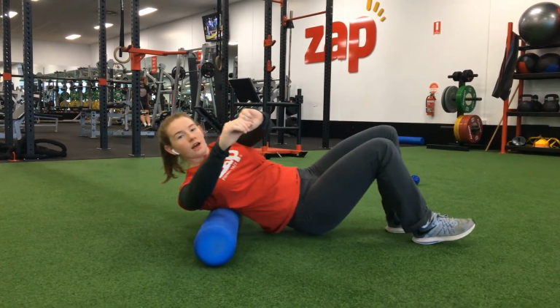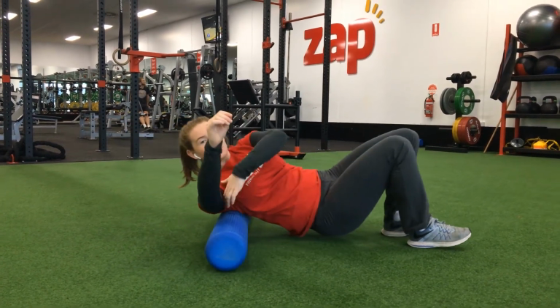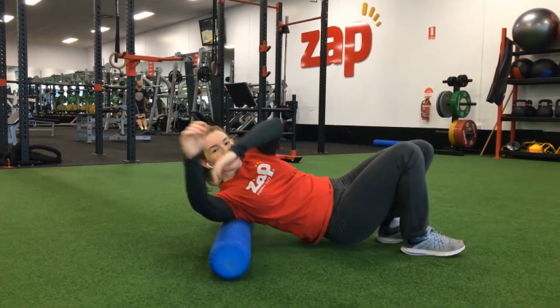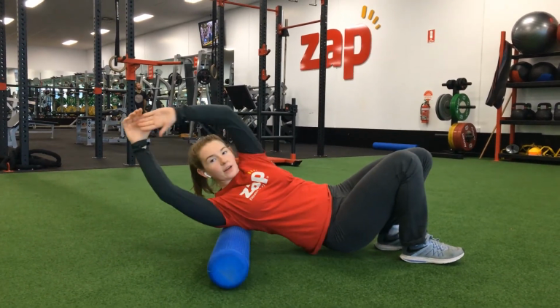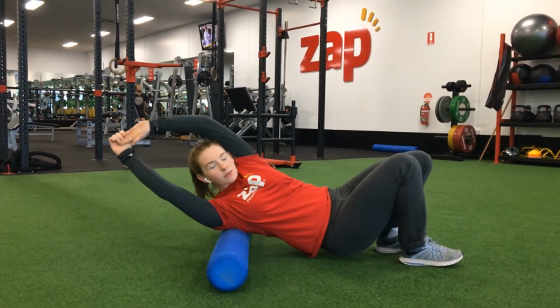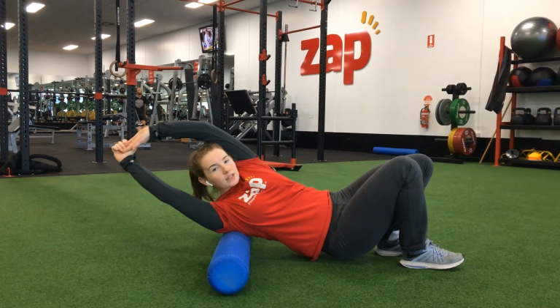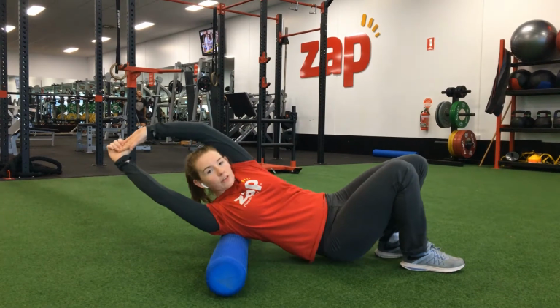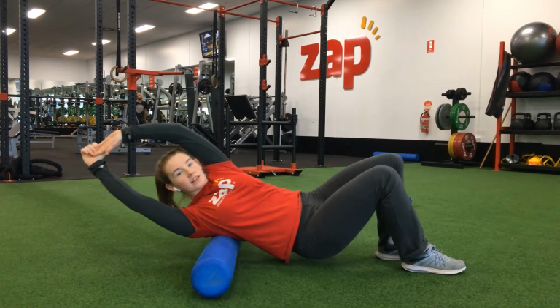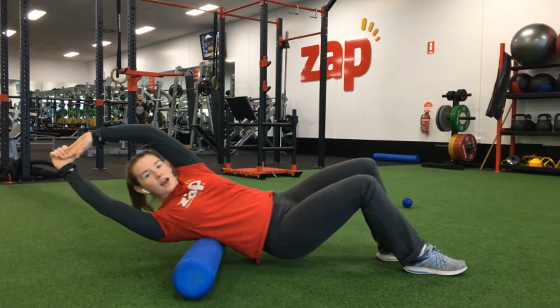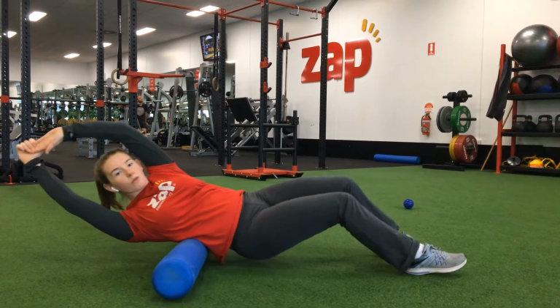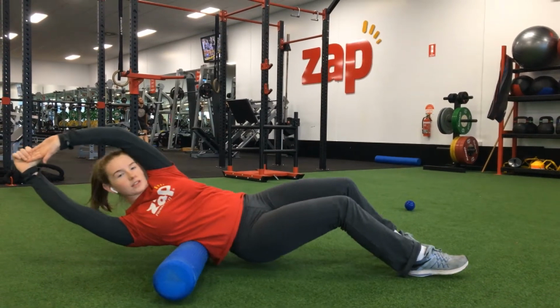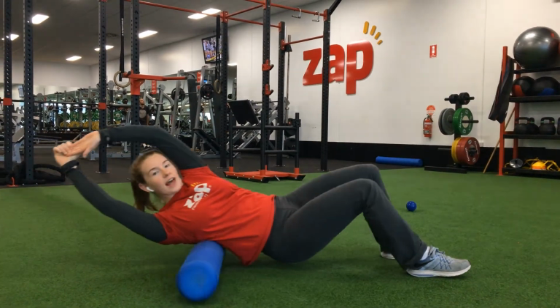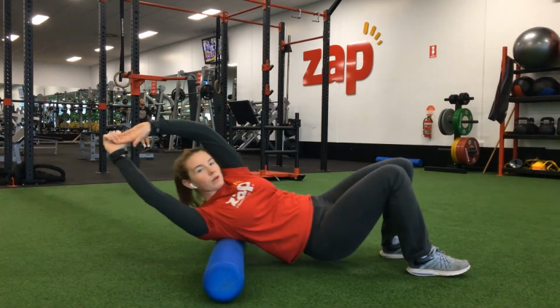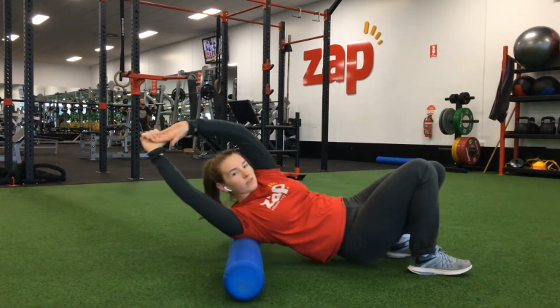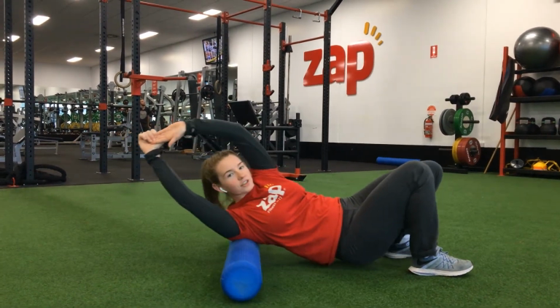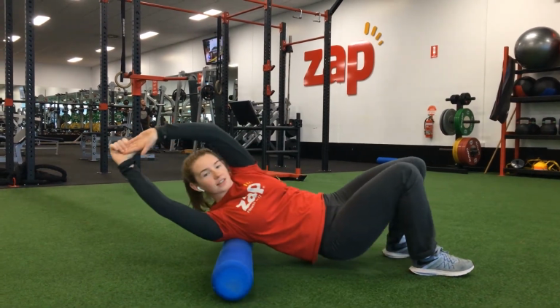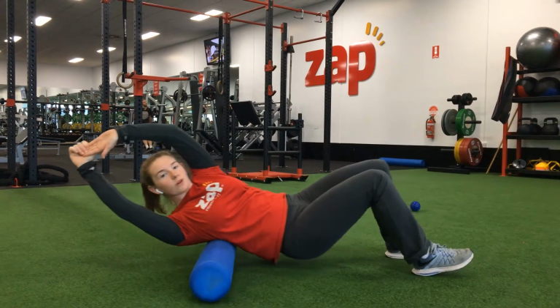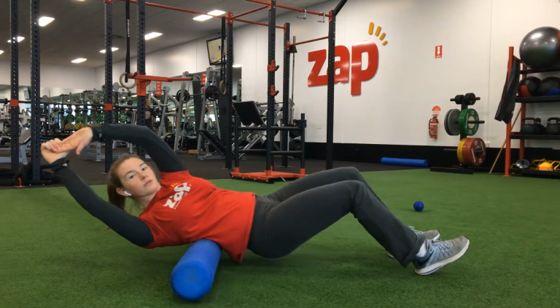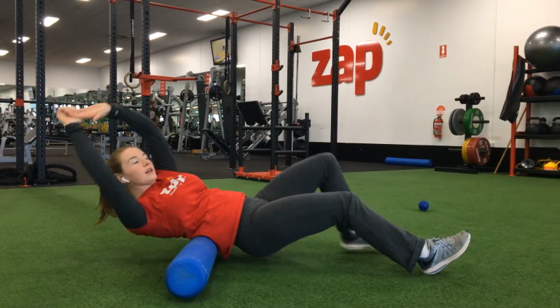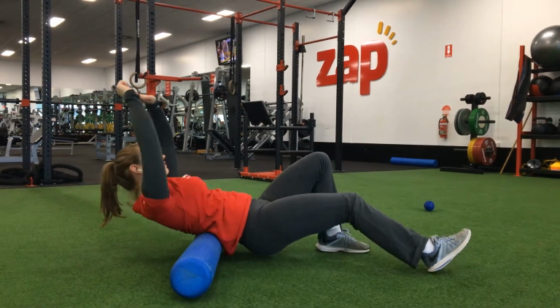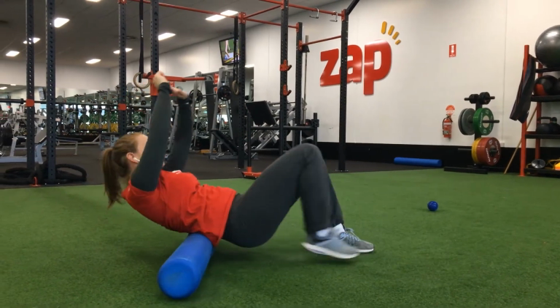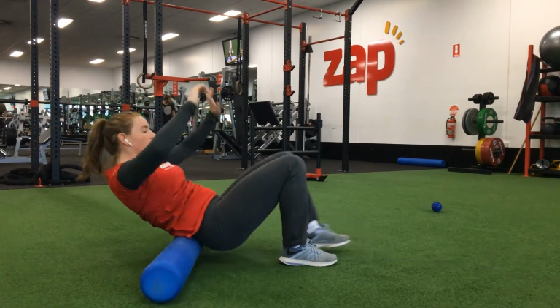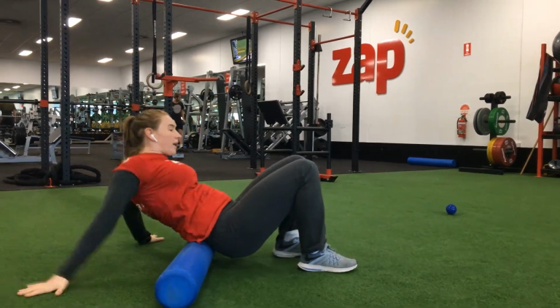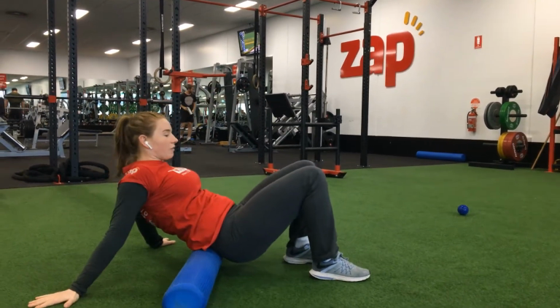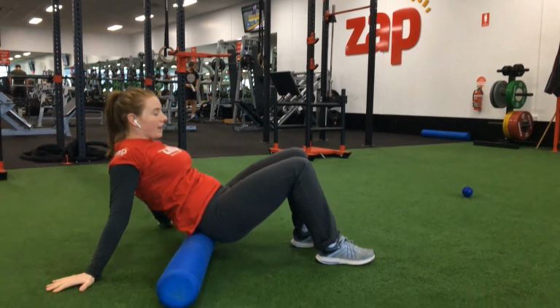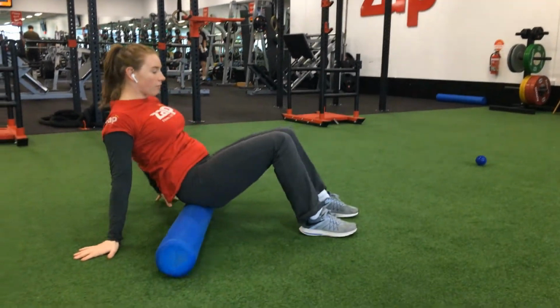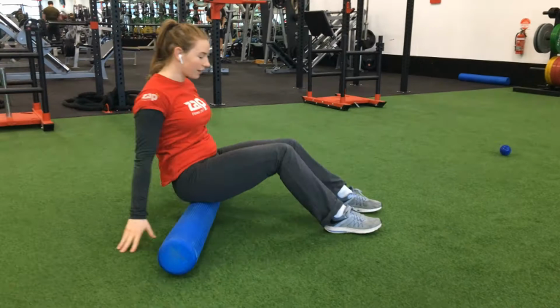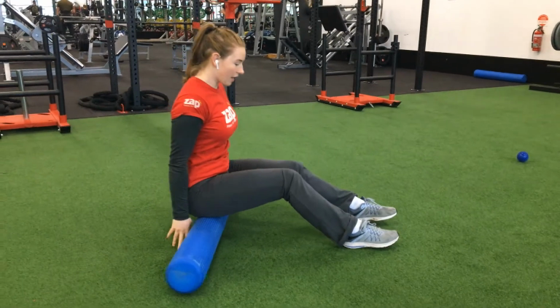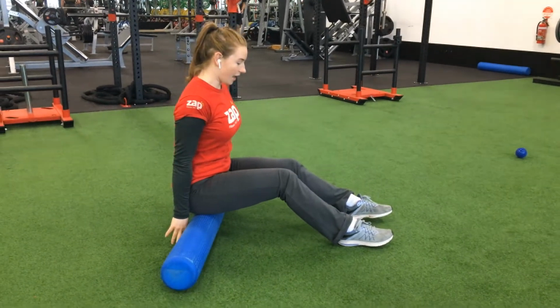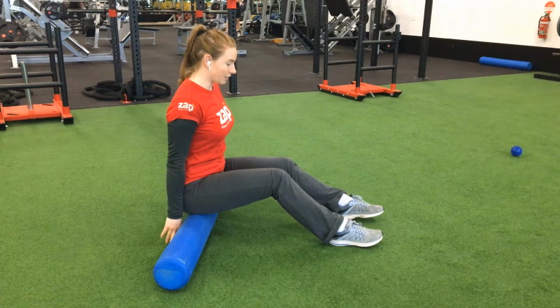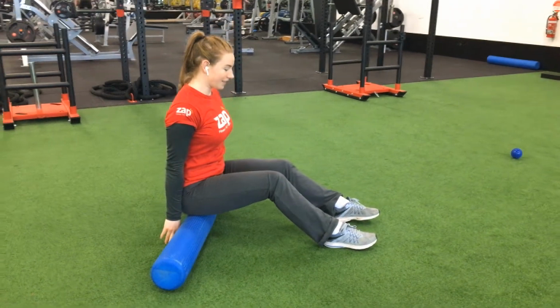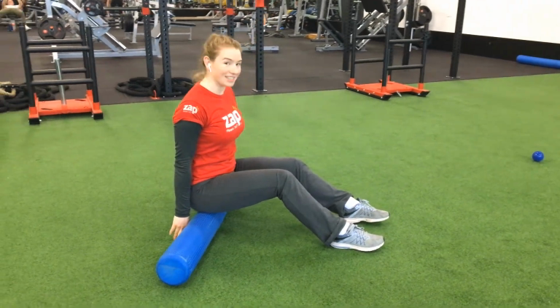I'm stretching my lat now. I can reach my arms up overhead and that will put this lat on a bit more of a stretch as I foam roll. When I finish, rolling straight back up, I can put my hands behind my back and up into a sitting position.